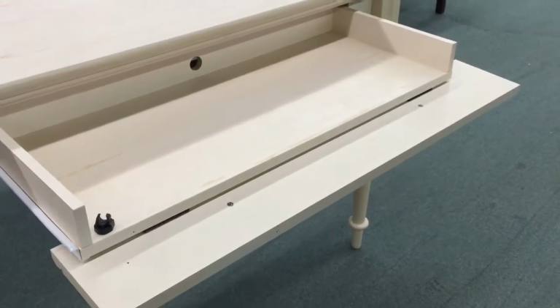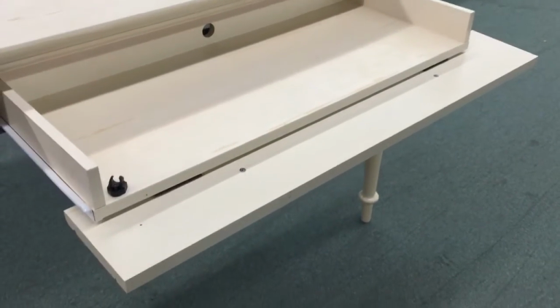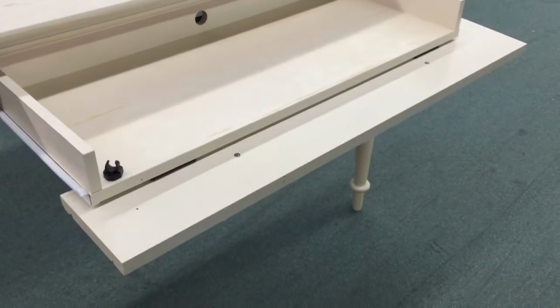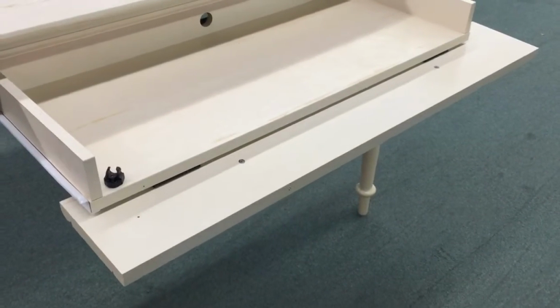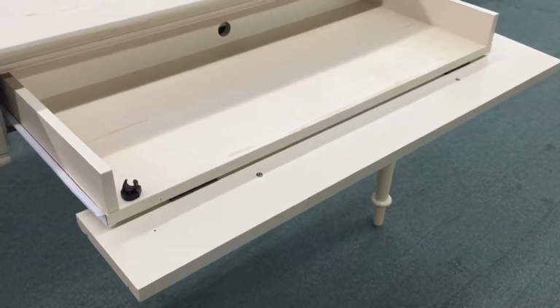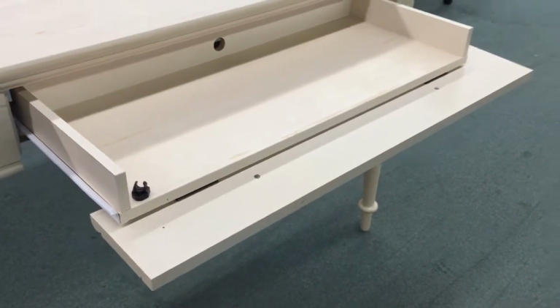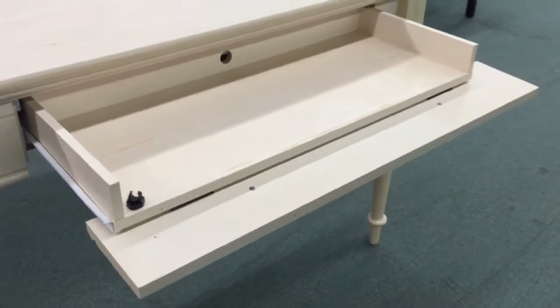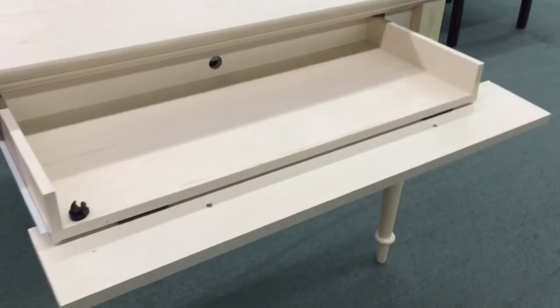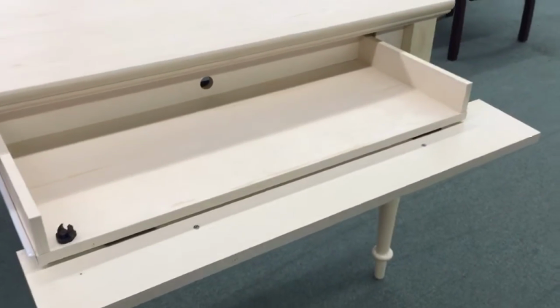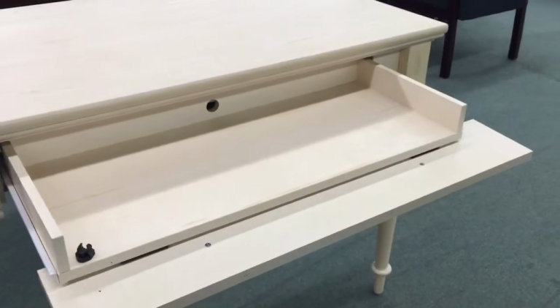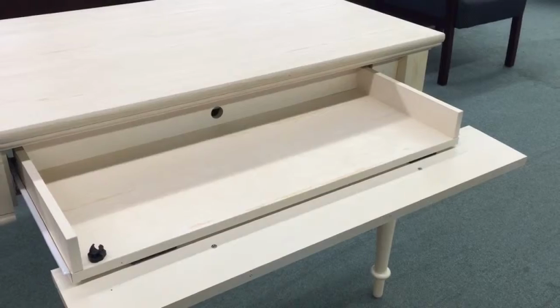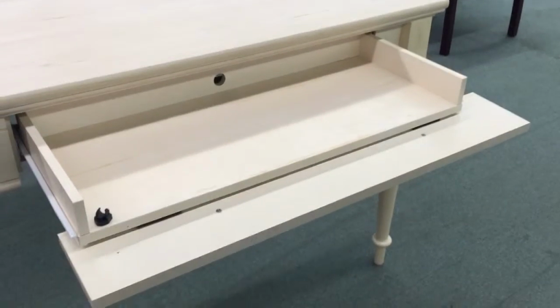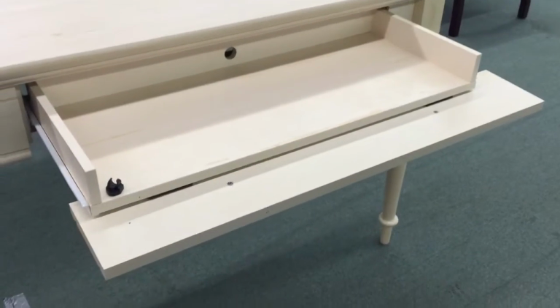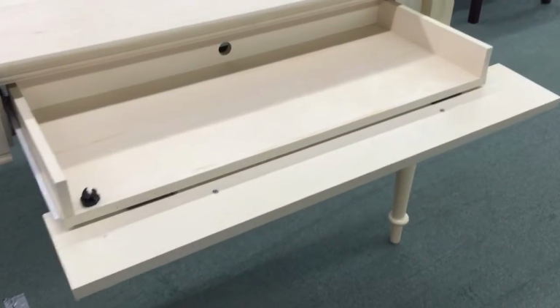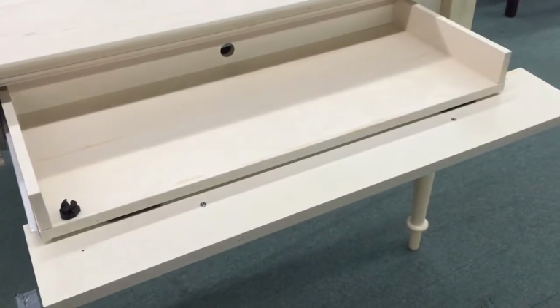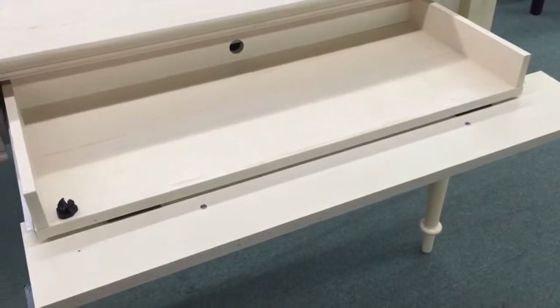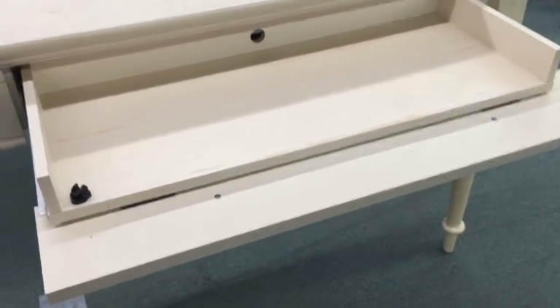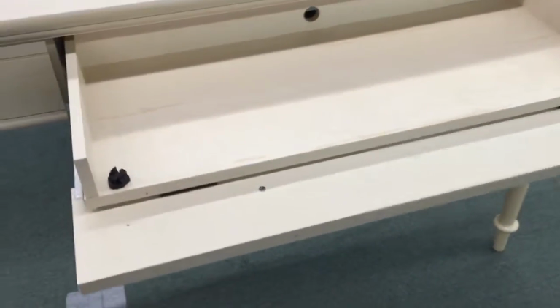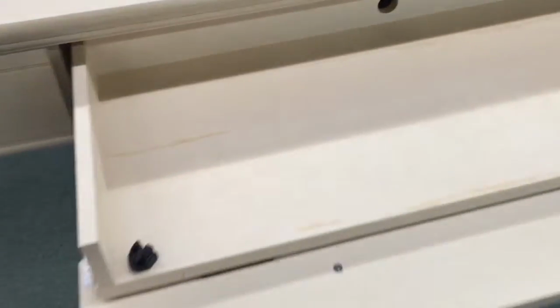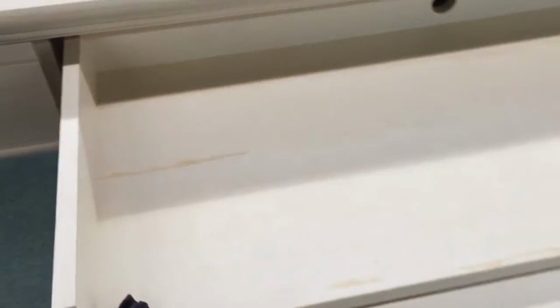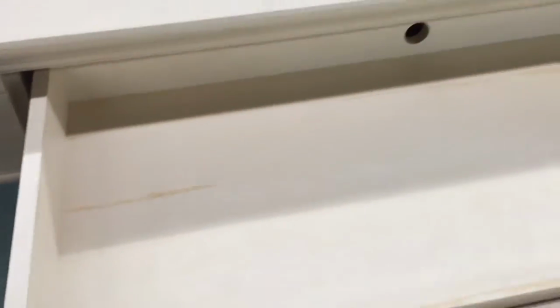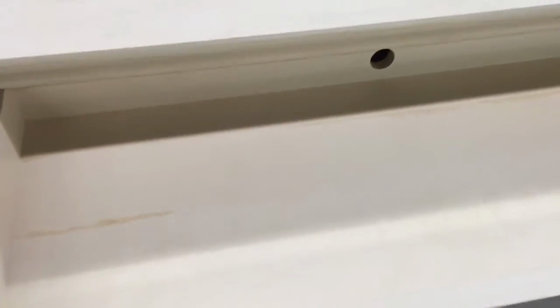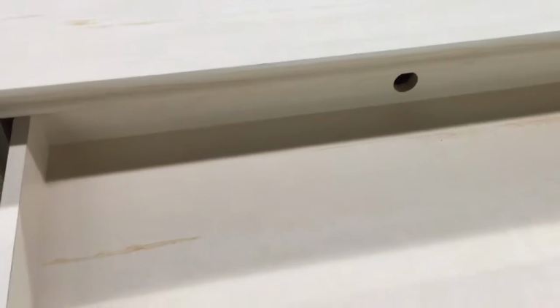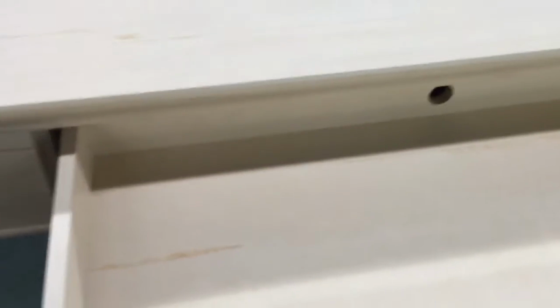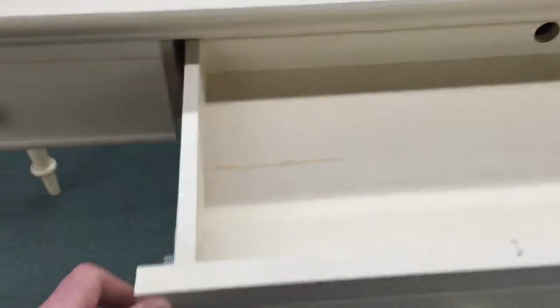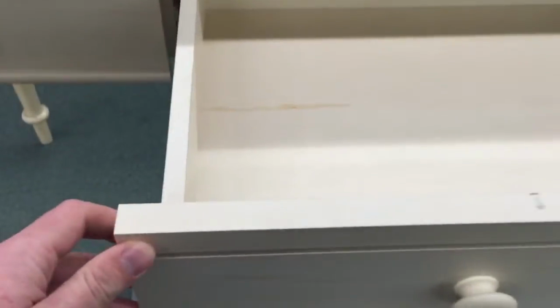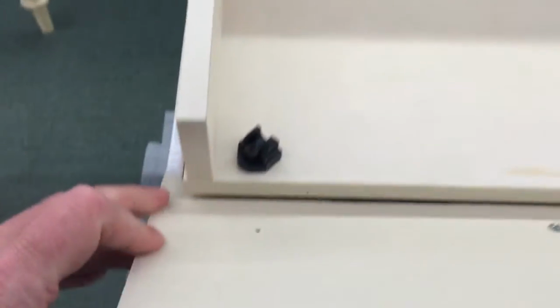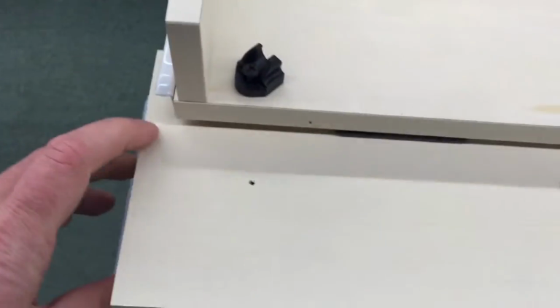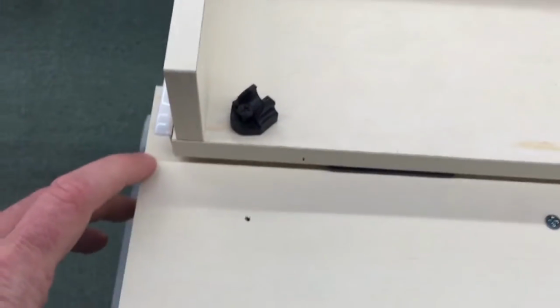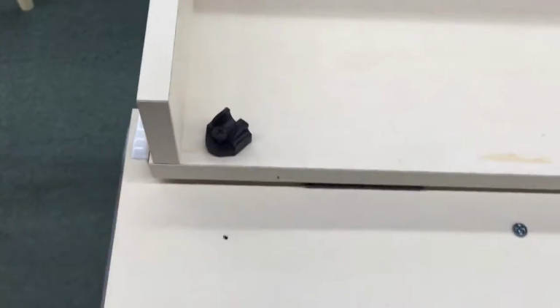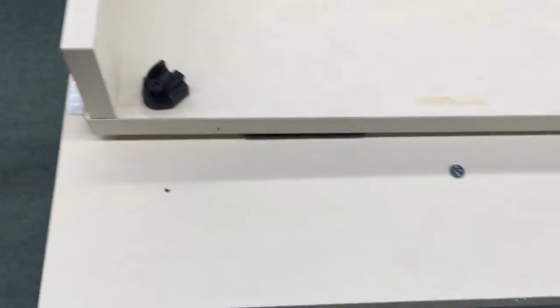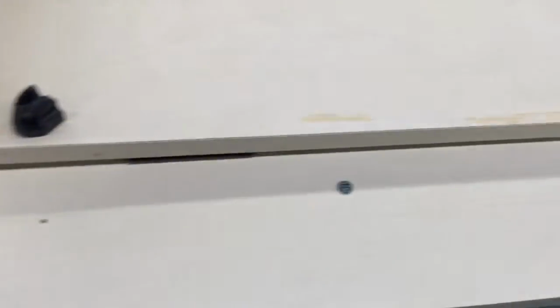I've got several of these left — near the time of this recording, about four or five of them. This one is missing the clasp that holds the front of the drawer up, as you can see here, but the new ones I have will have that.